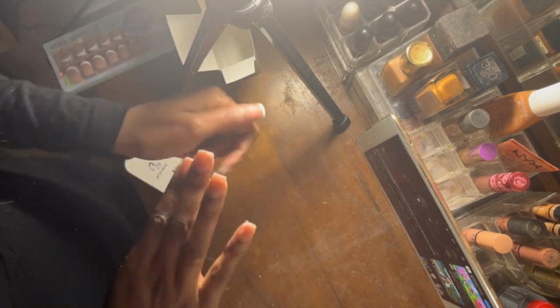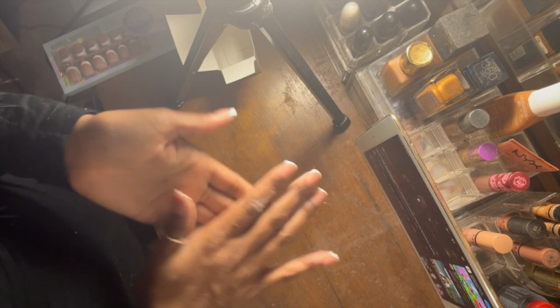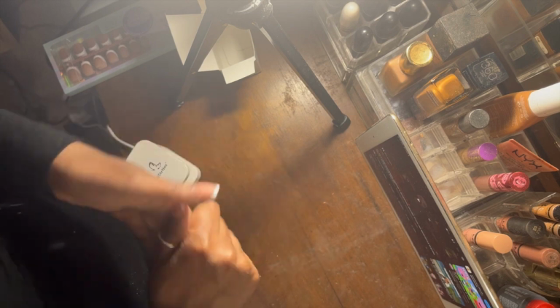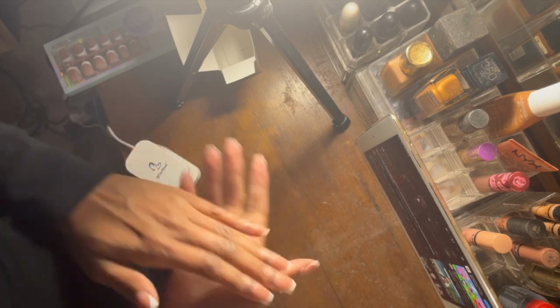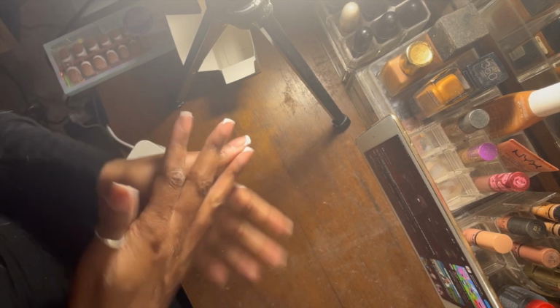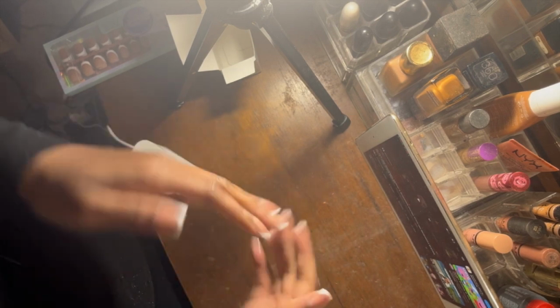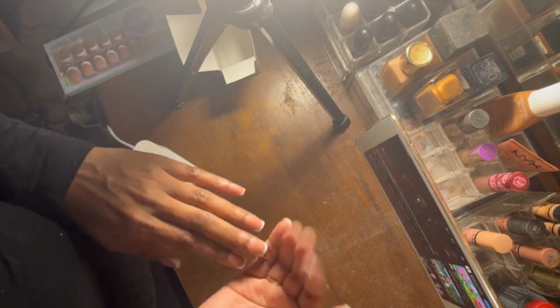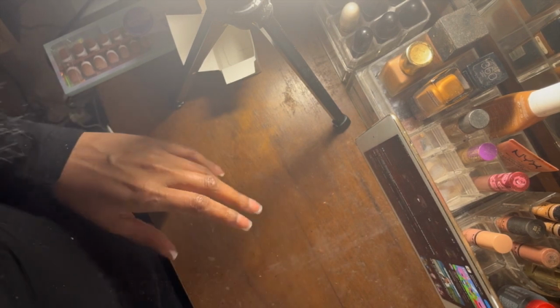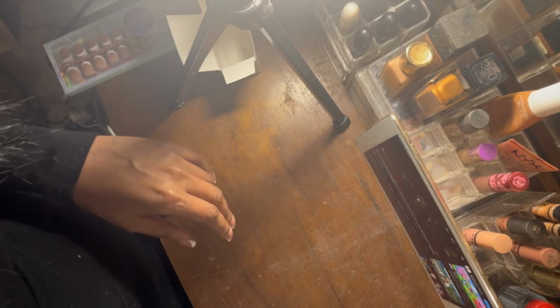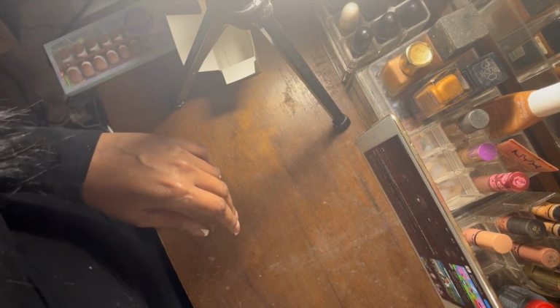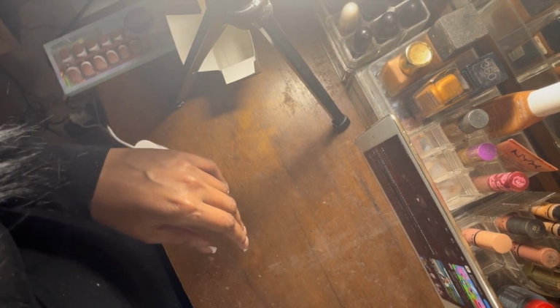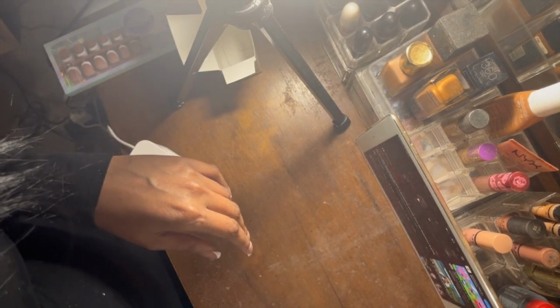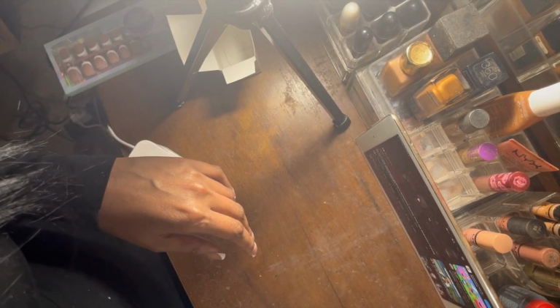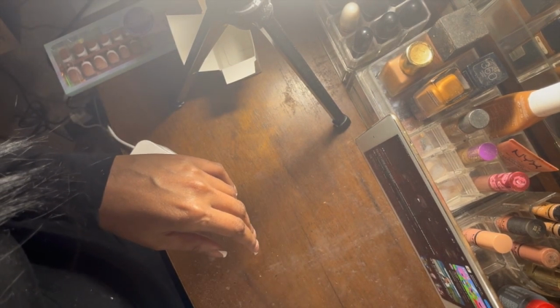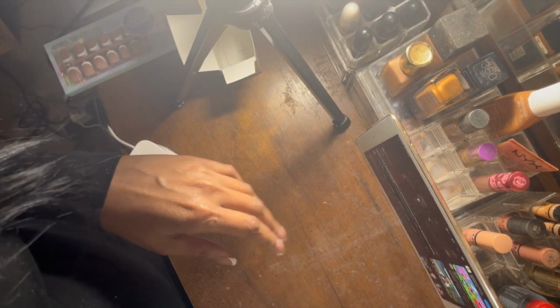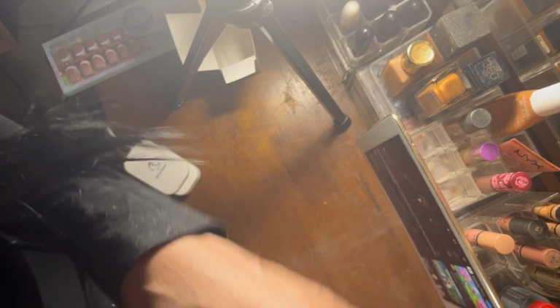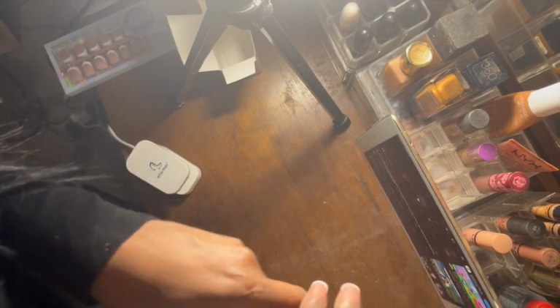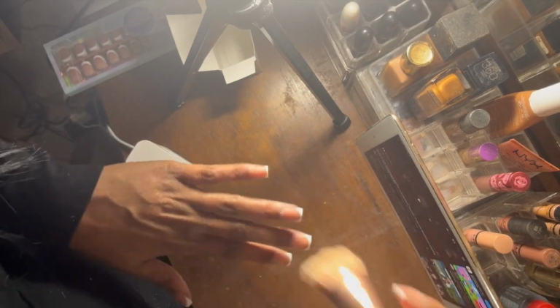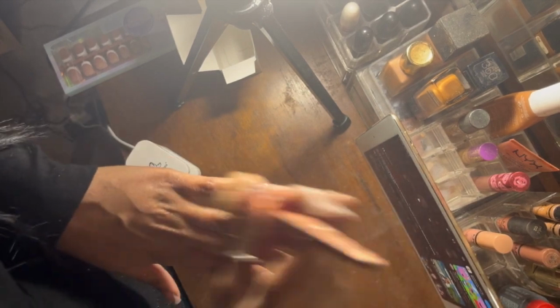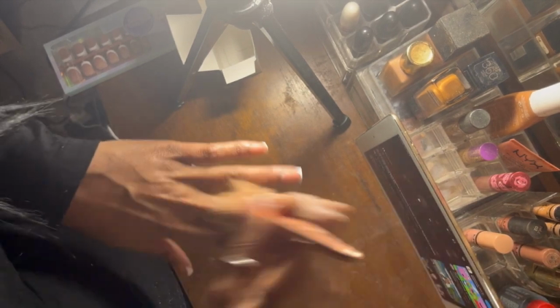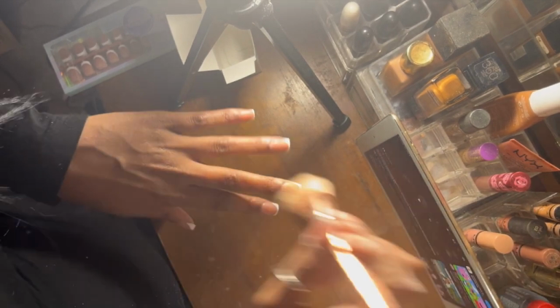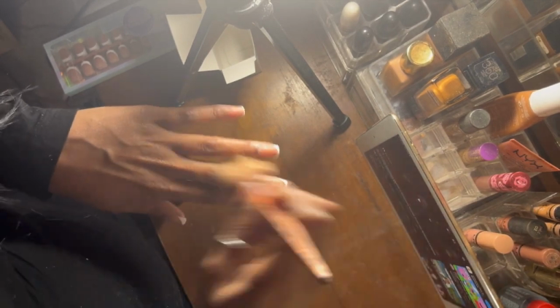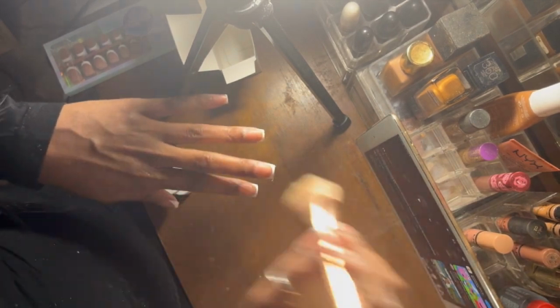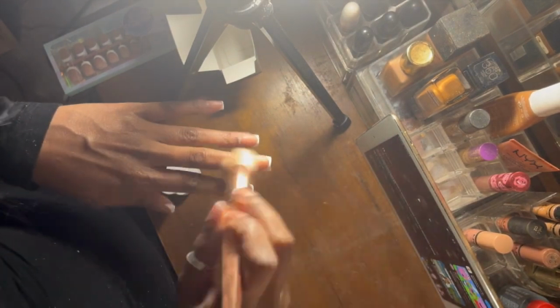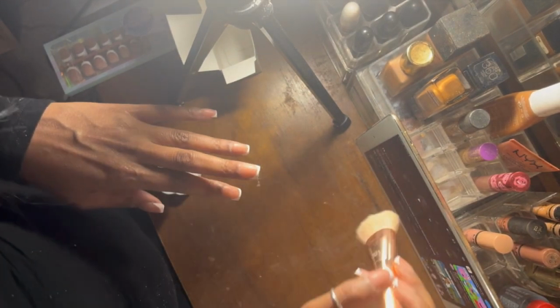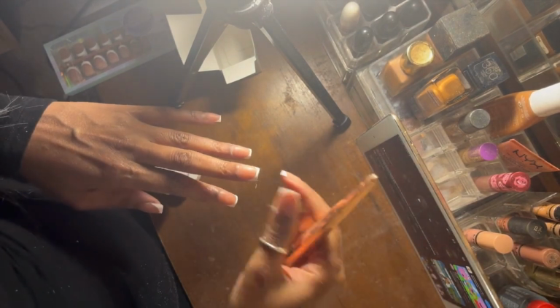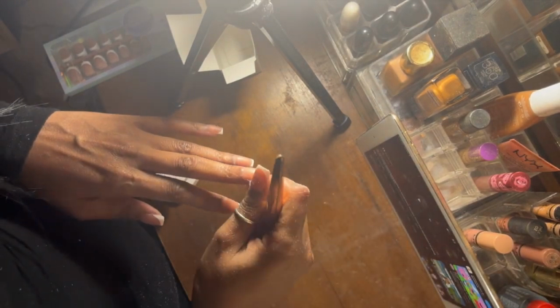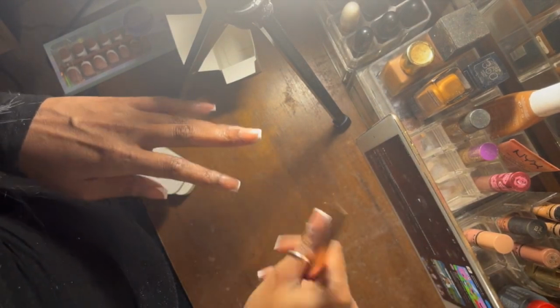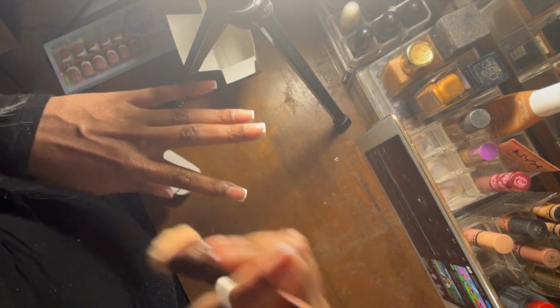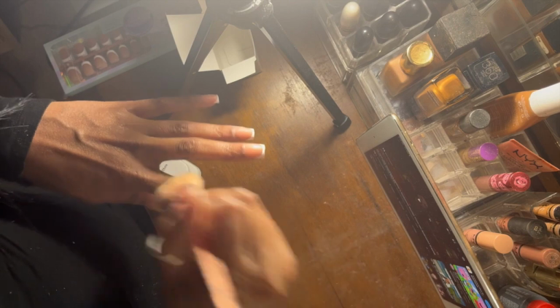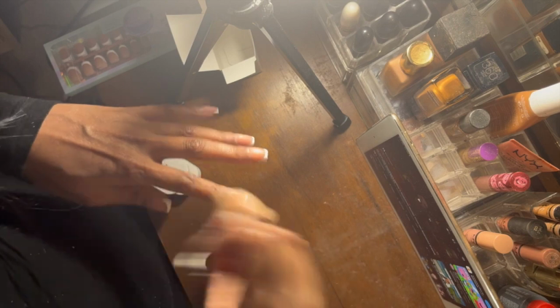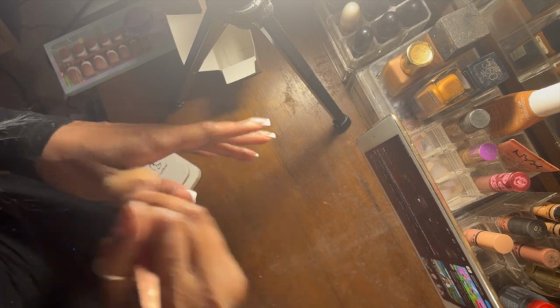I definitely should have gone ahead and washed my hands at this point to get all the dust off, but I didn't. So, unlike me, go ahead and wash your hands before the application.